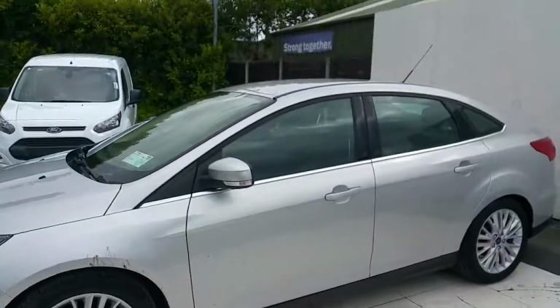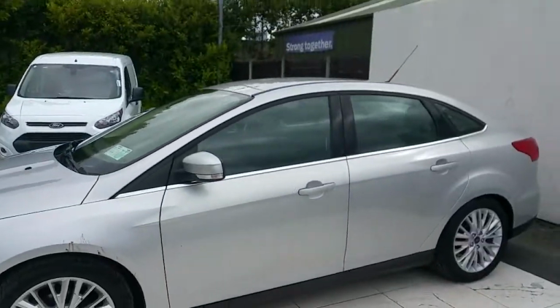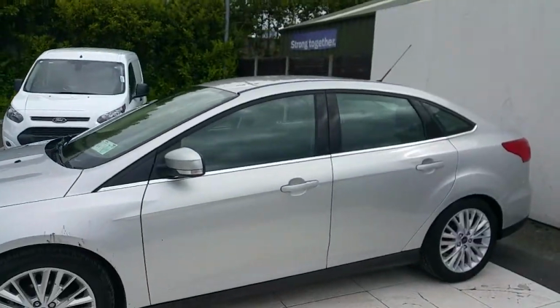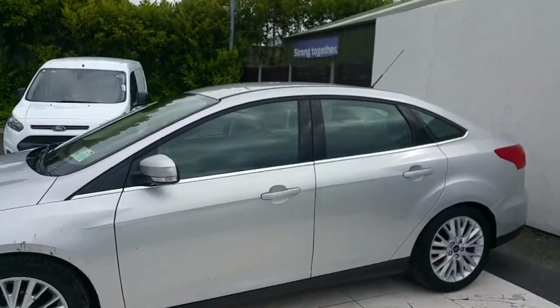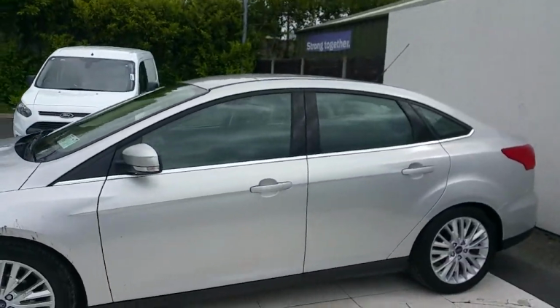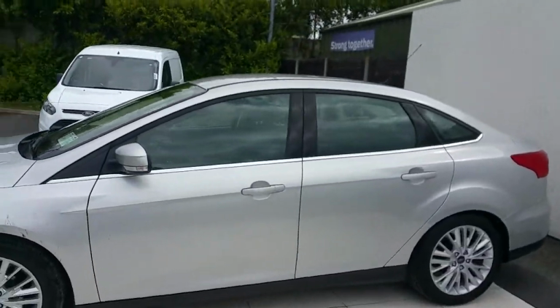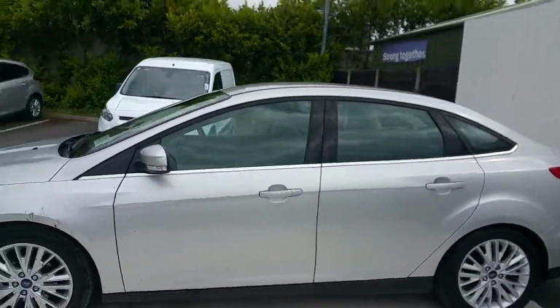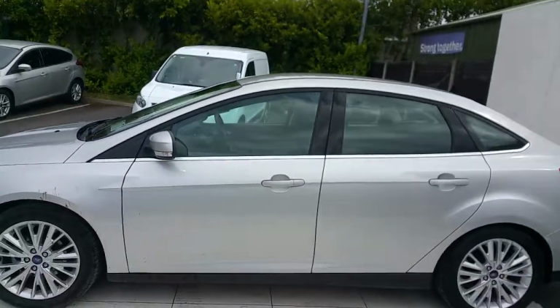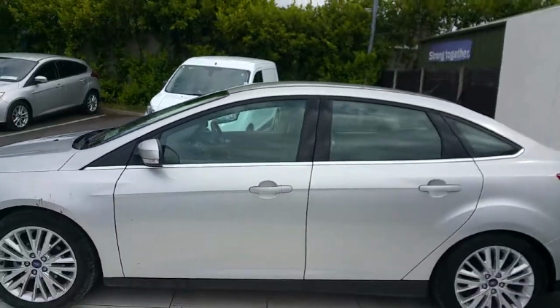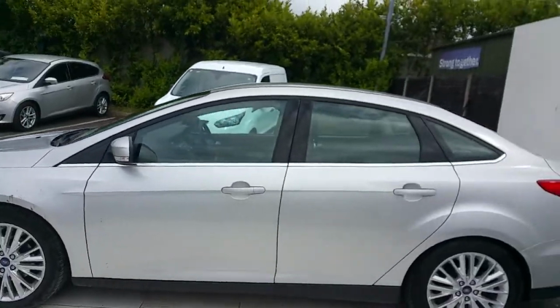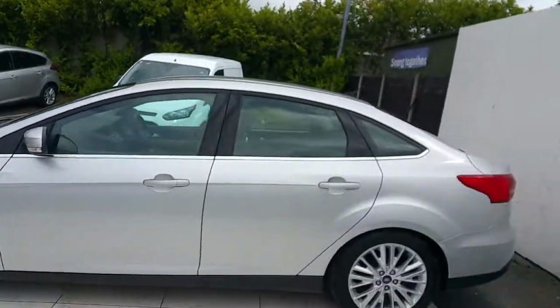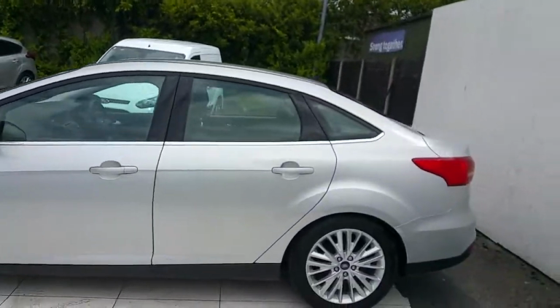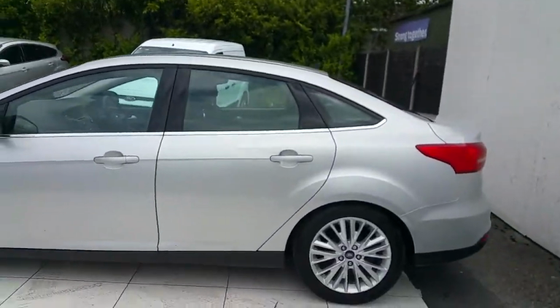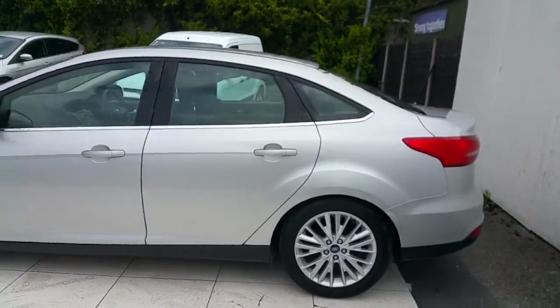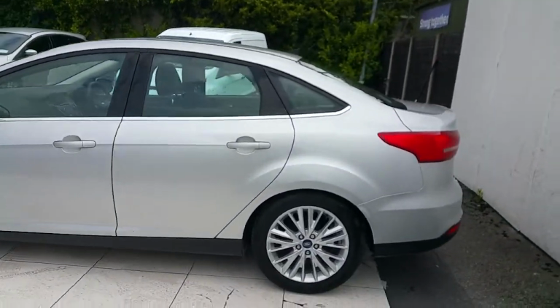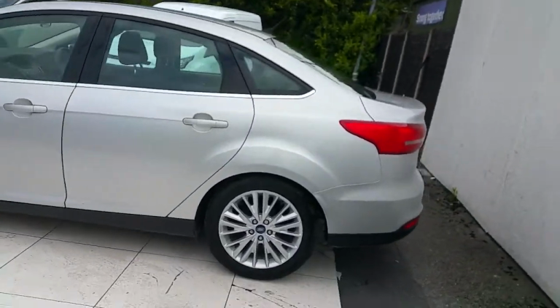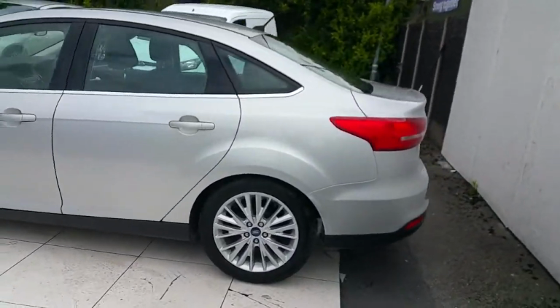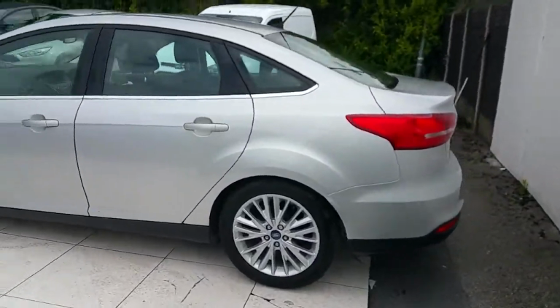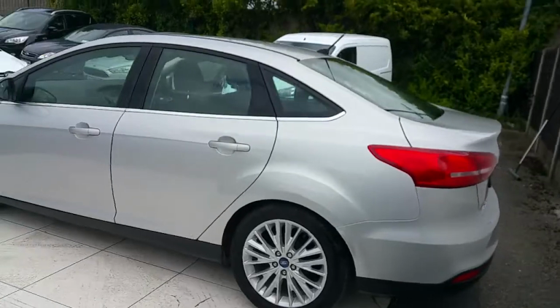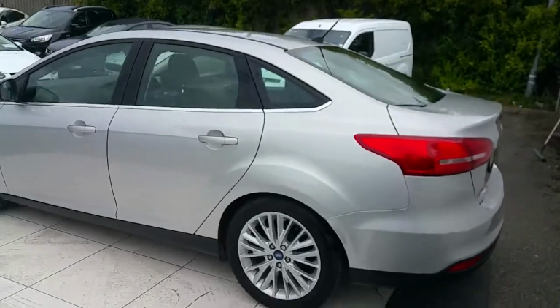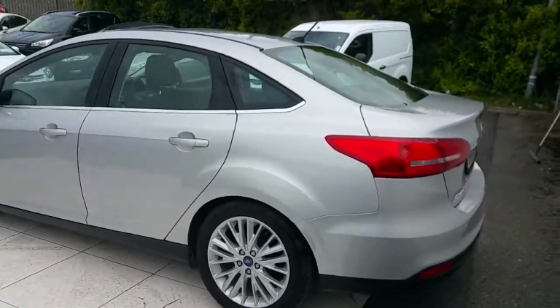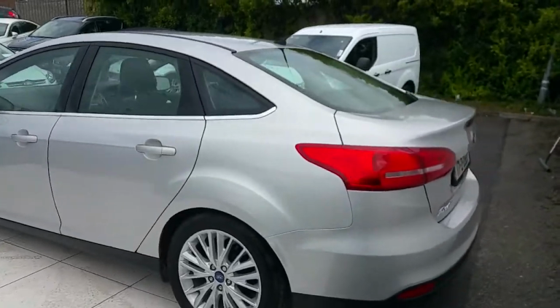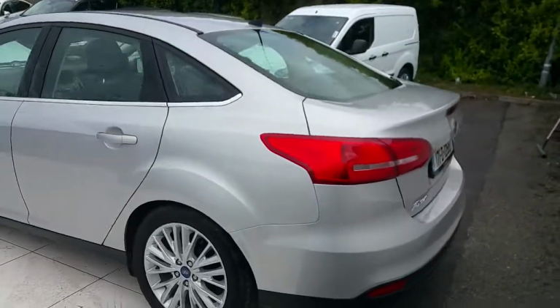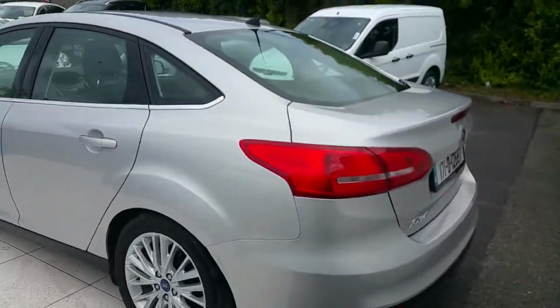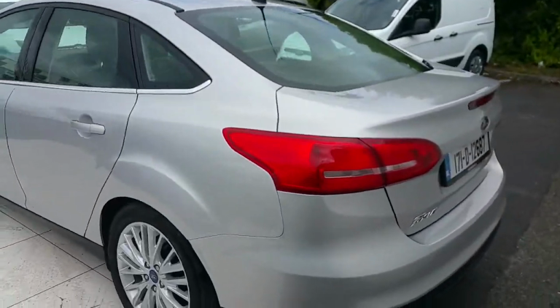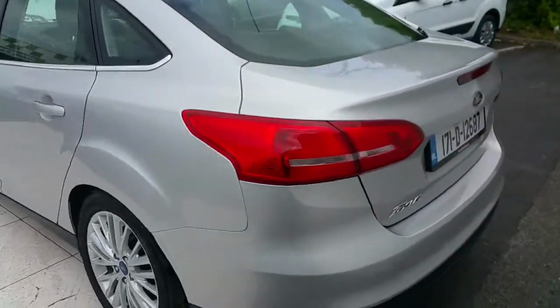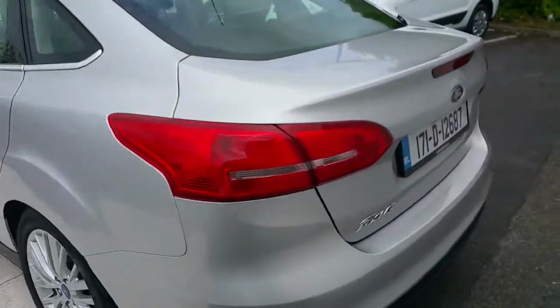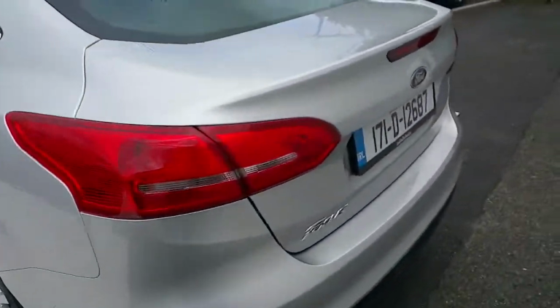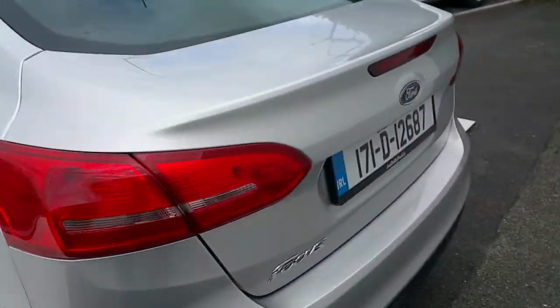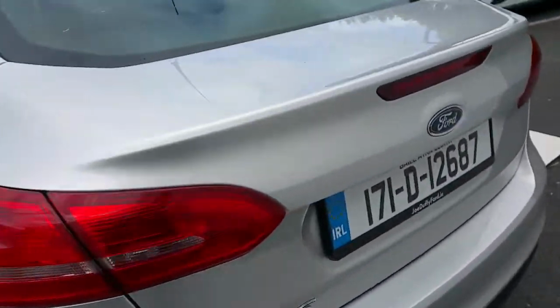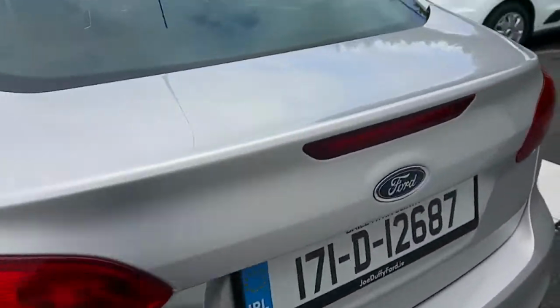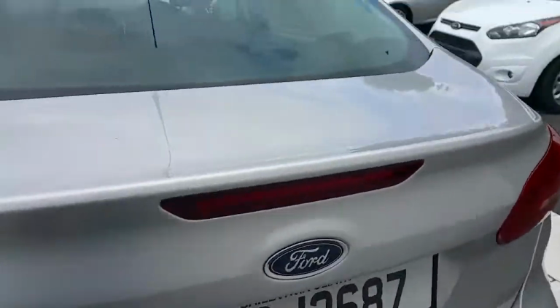As you can see, it has a lovely chrome trim. This car is finished in silver and, as you can see, it is a saloon model.